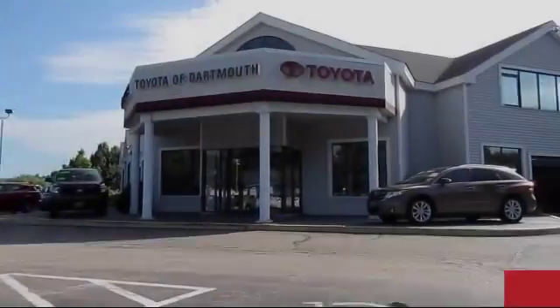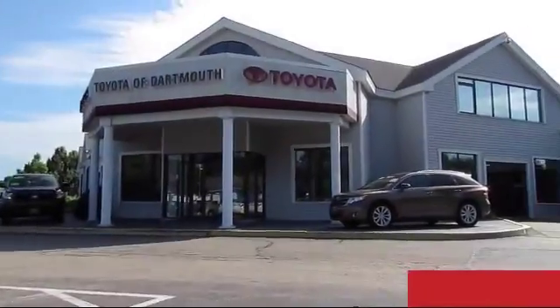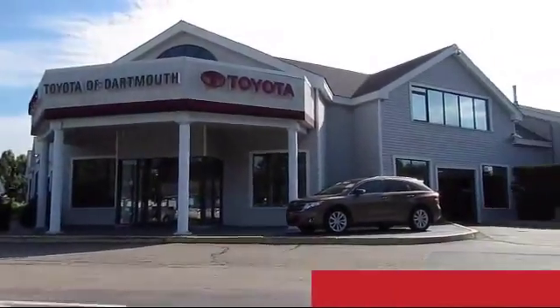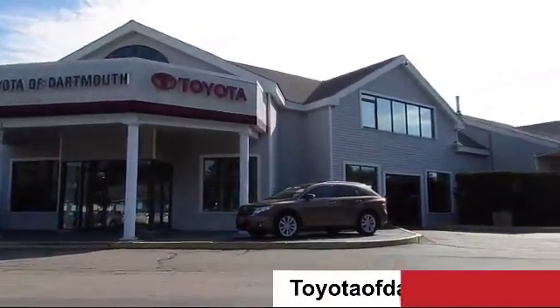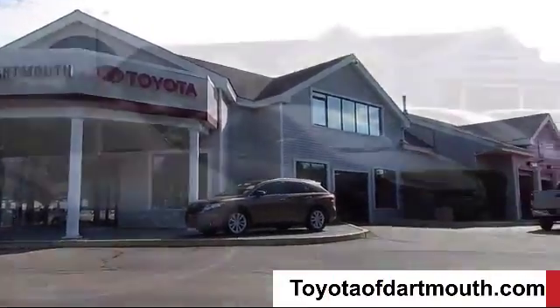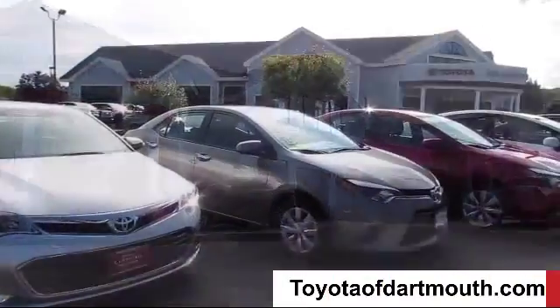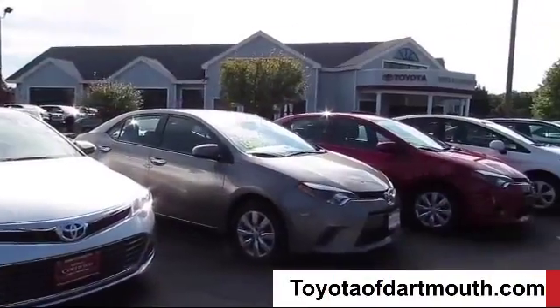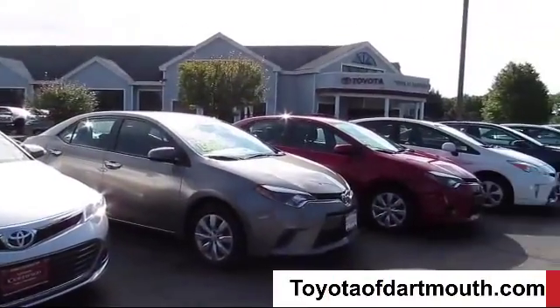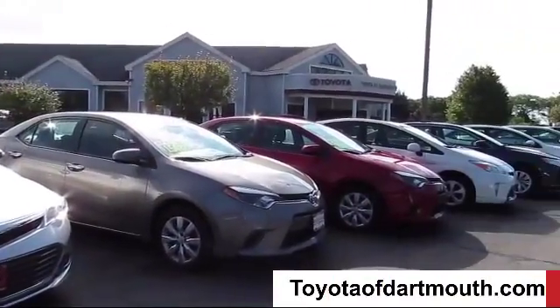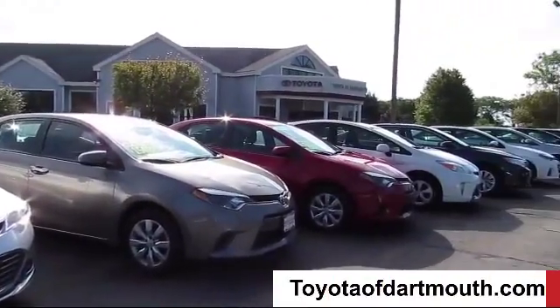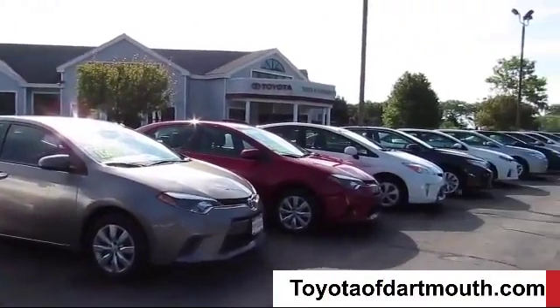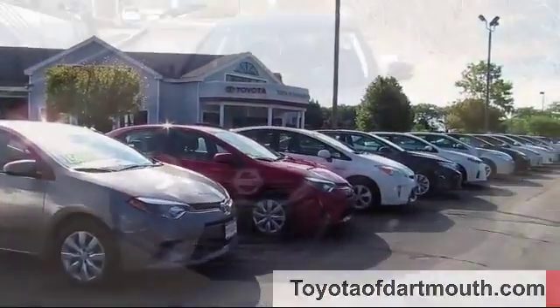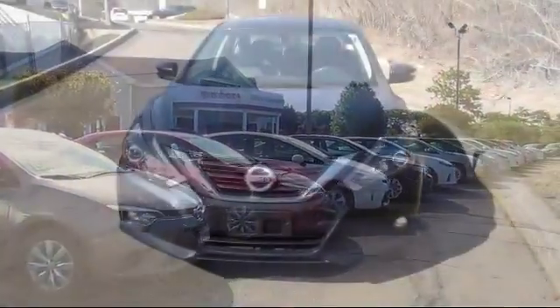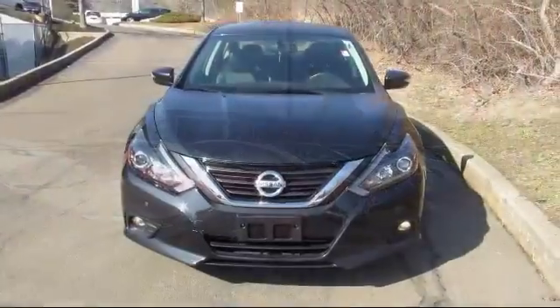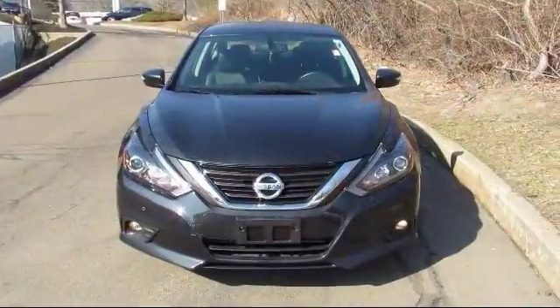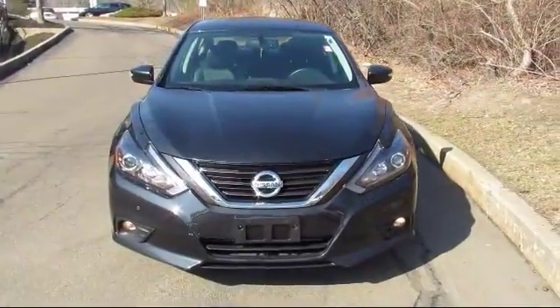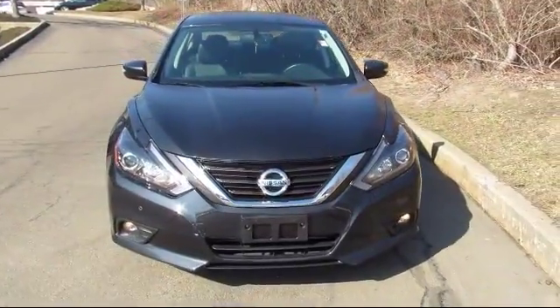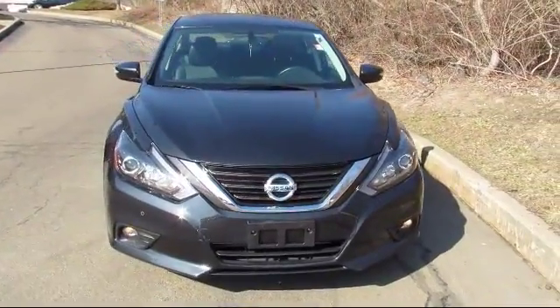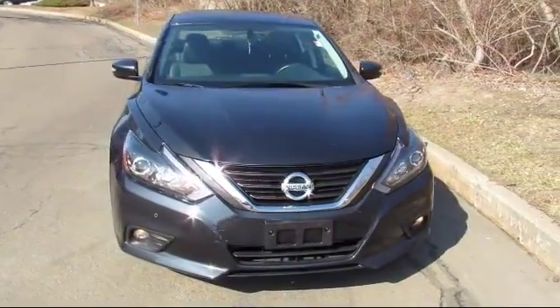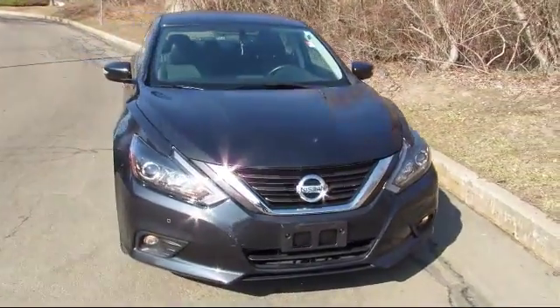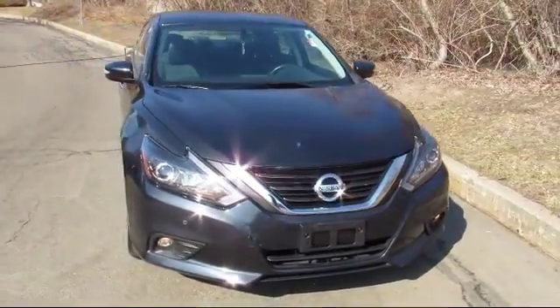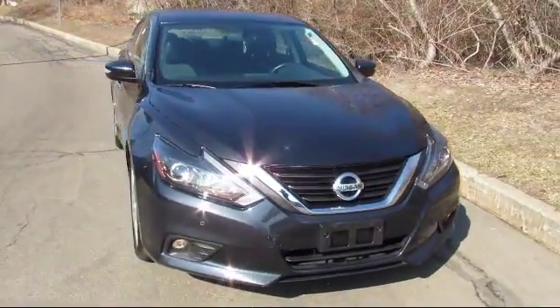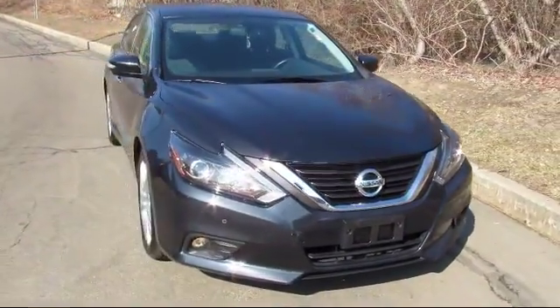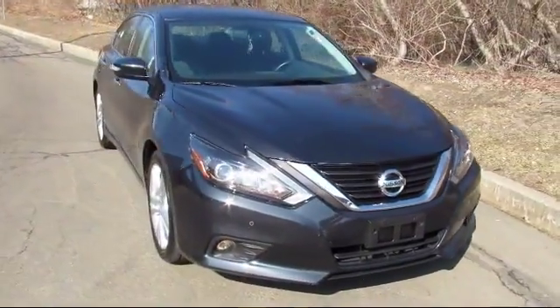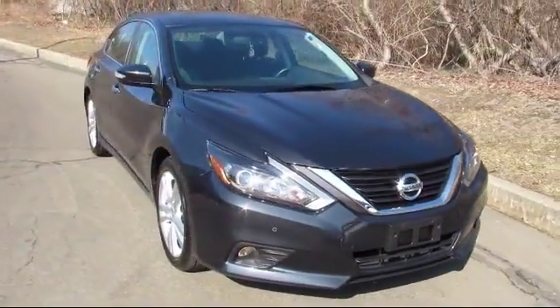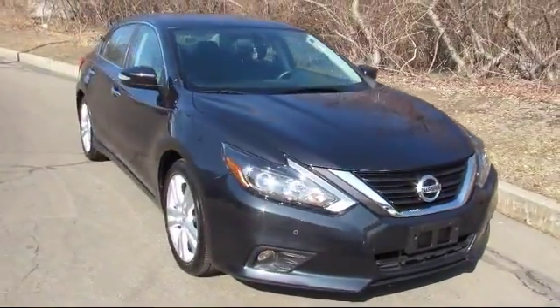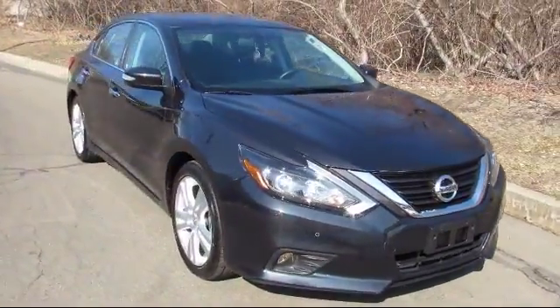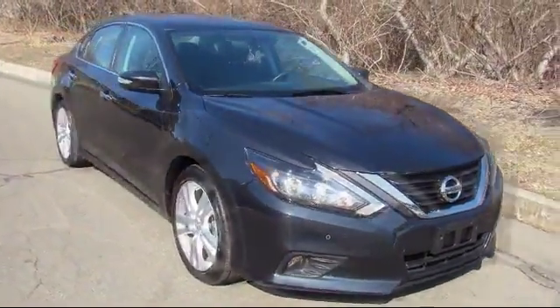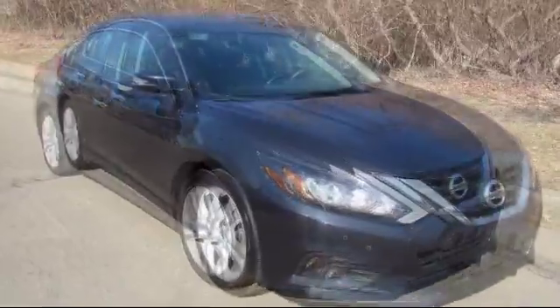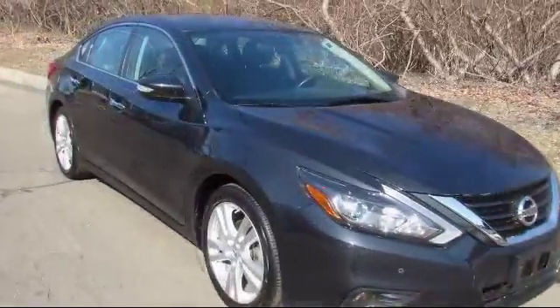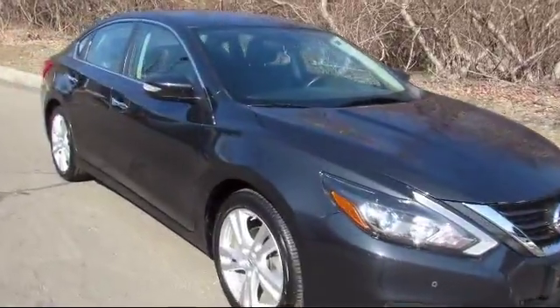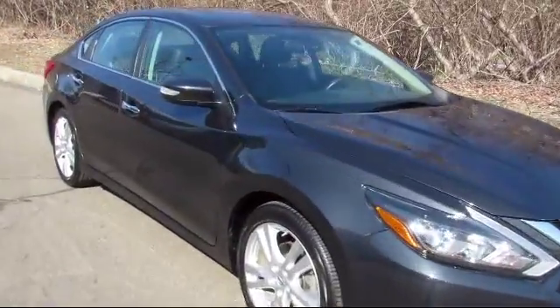Welcome to Toyota of Dartmouth. Here's a look at one of our quality pre-owned vehicles from our great selection of cars, trucks, and SUVs, and it comes equipped with stability control.